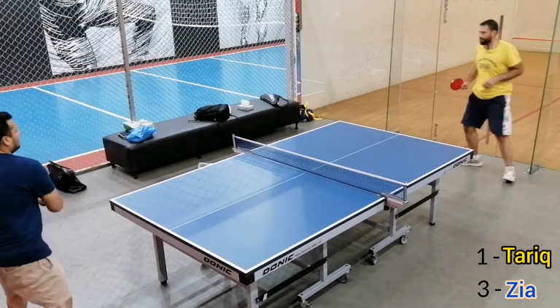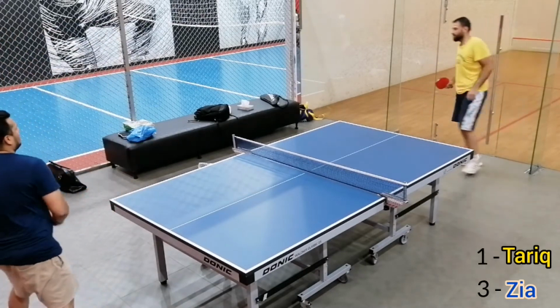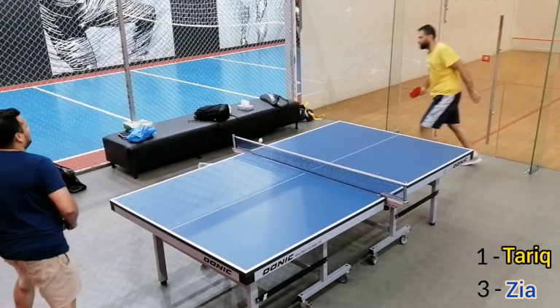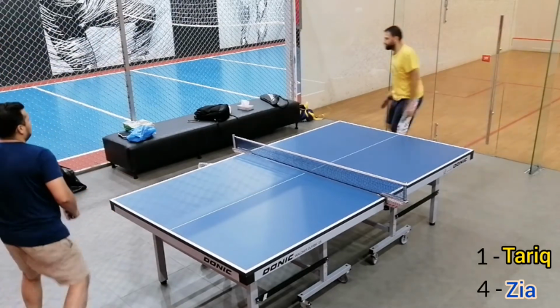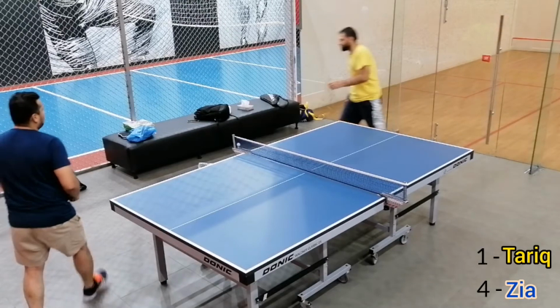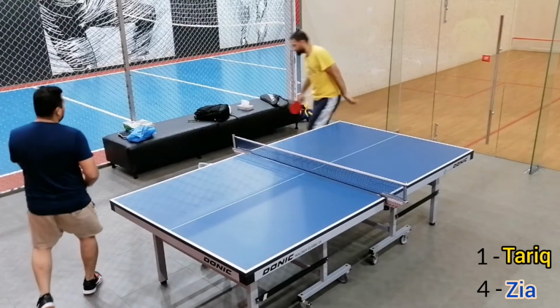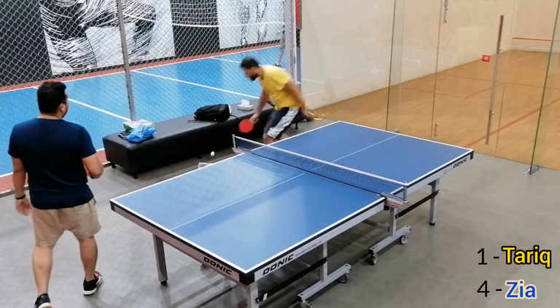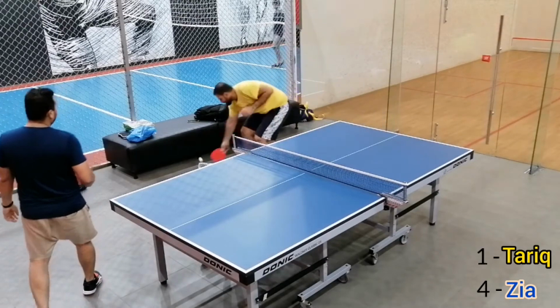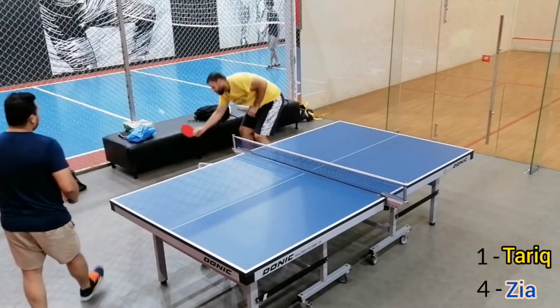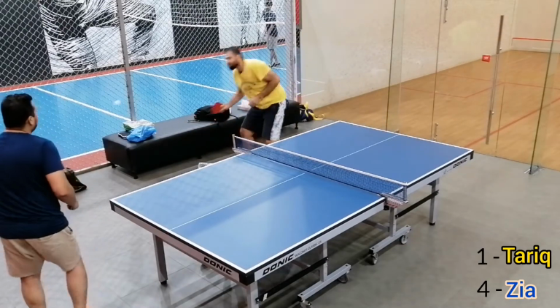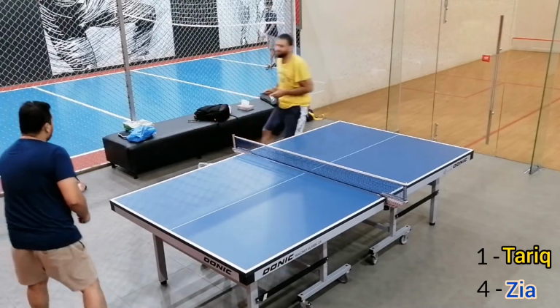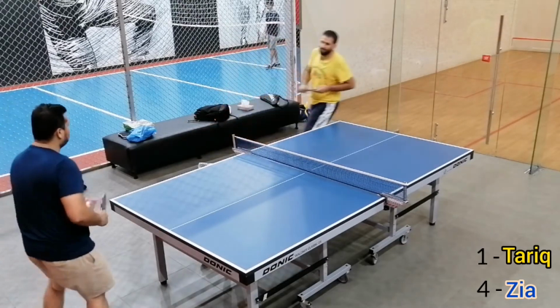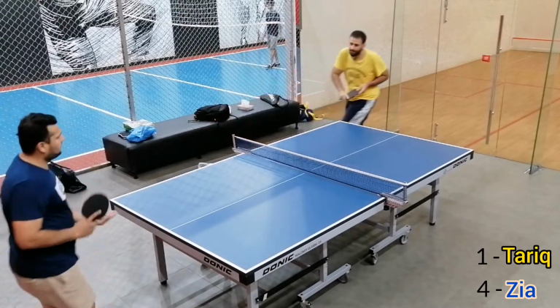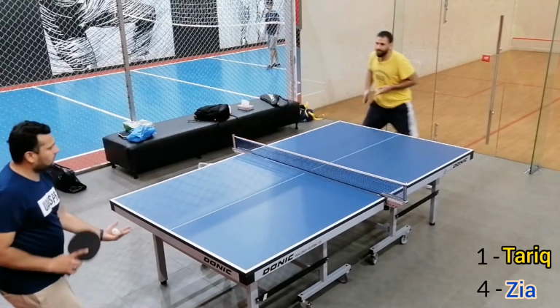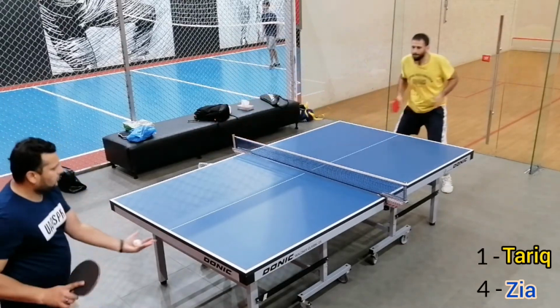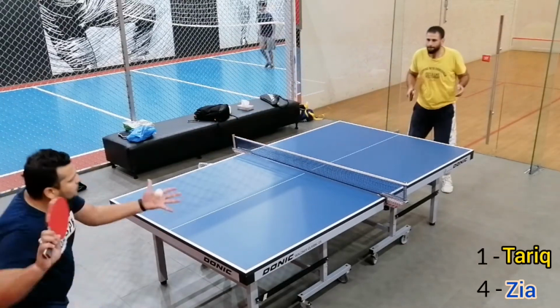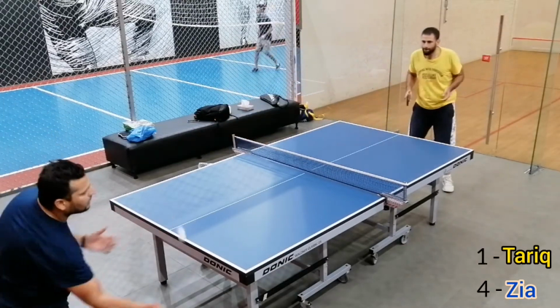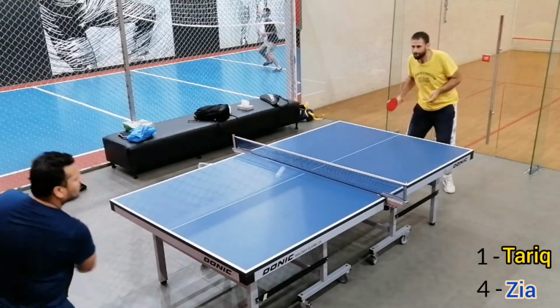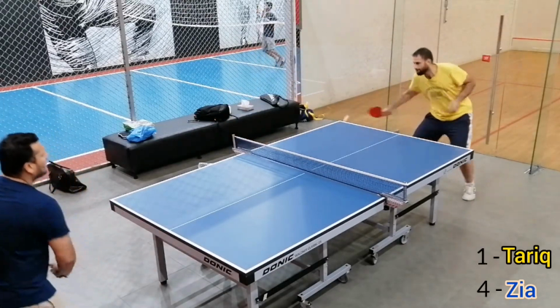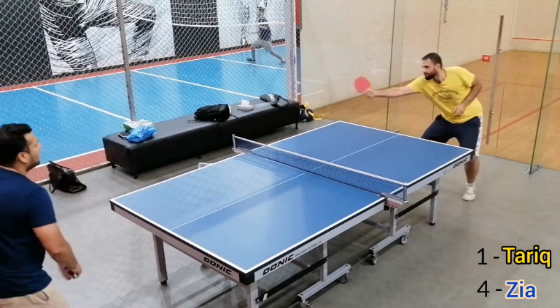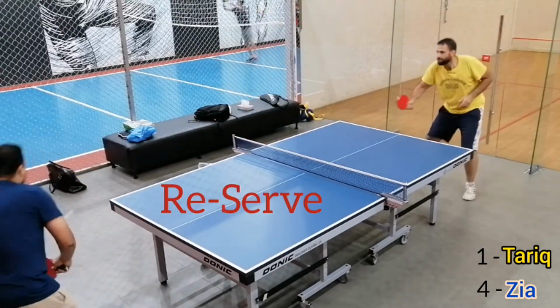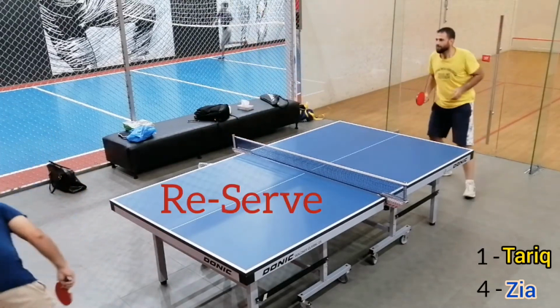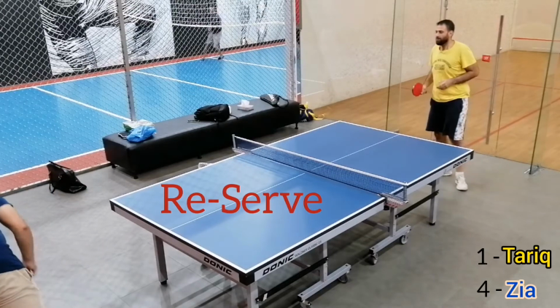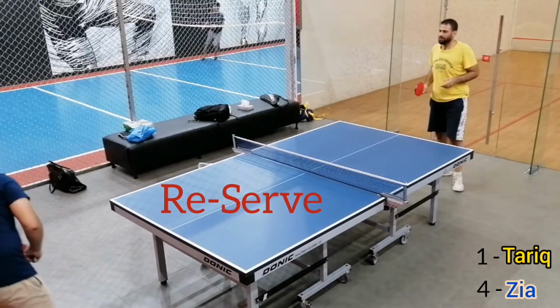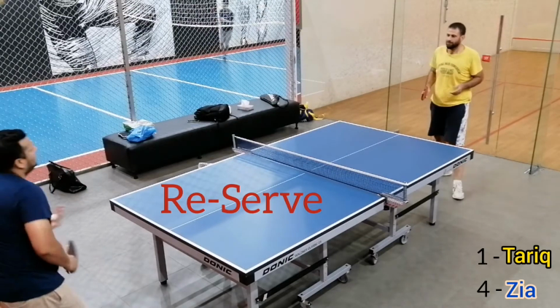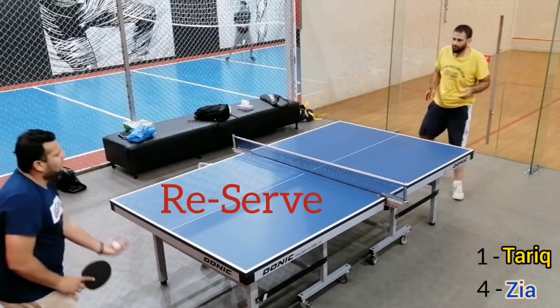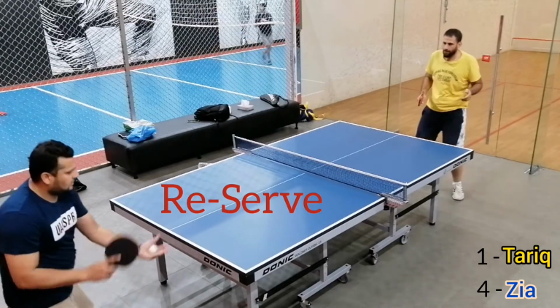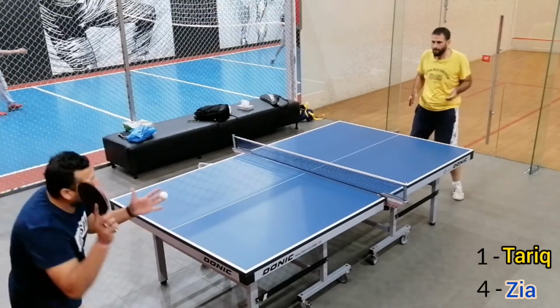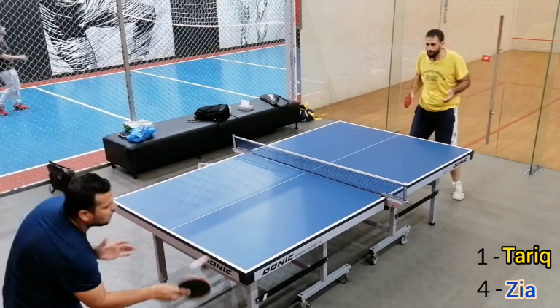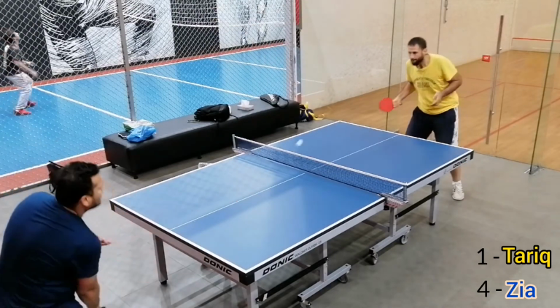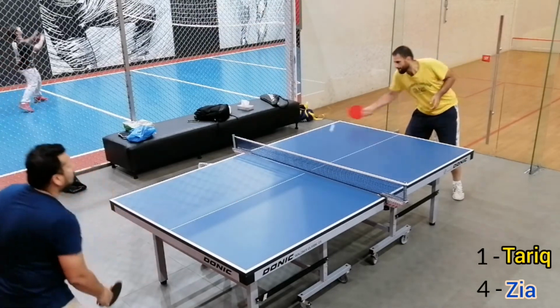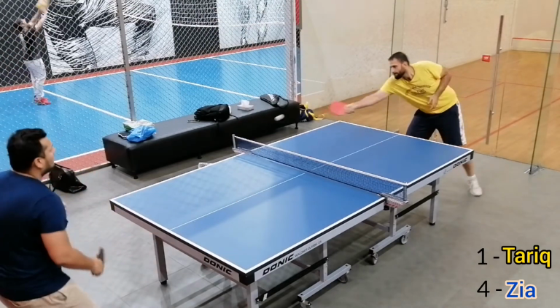Now let's go — each 4-1 and serve changes. Here the ball hits the net, that's why a reserve is mandatory.